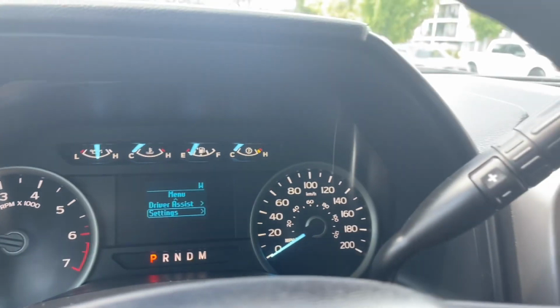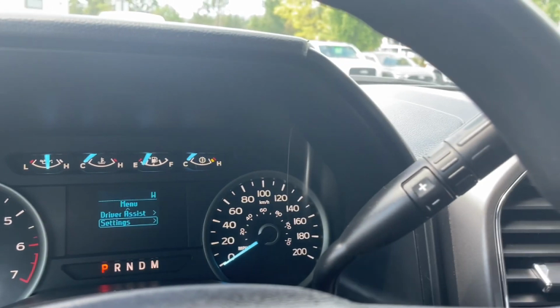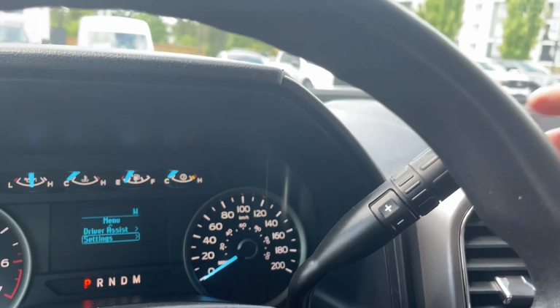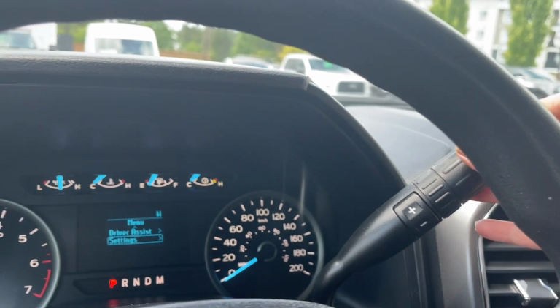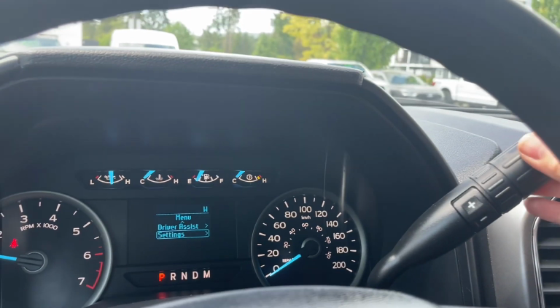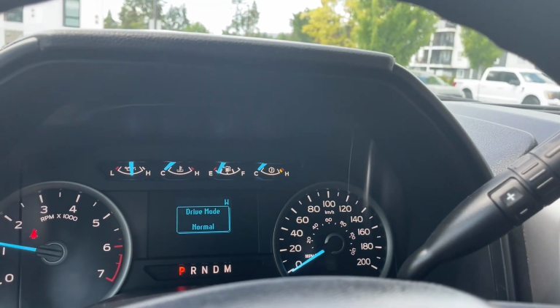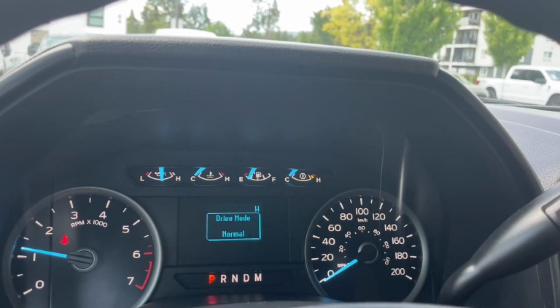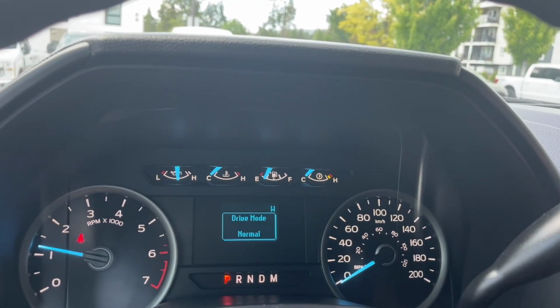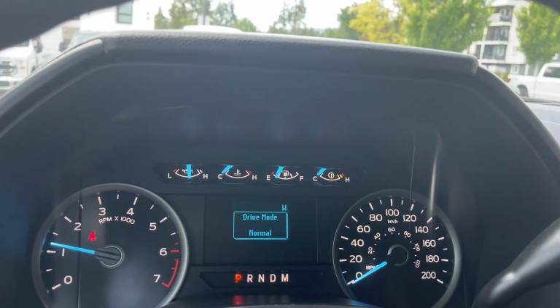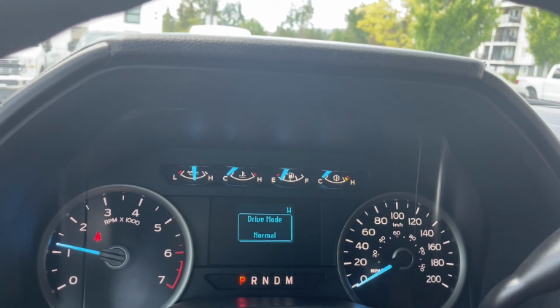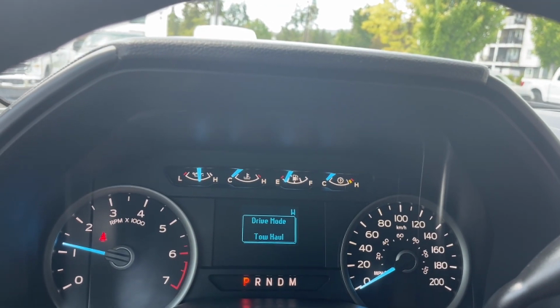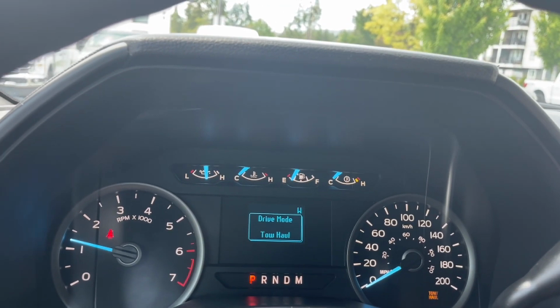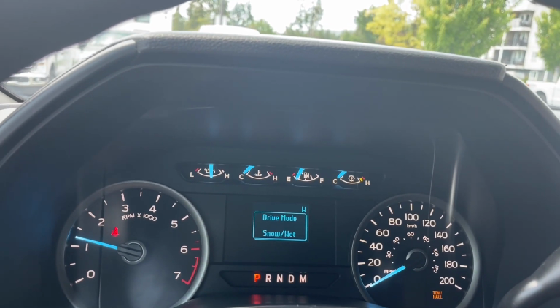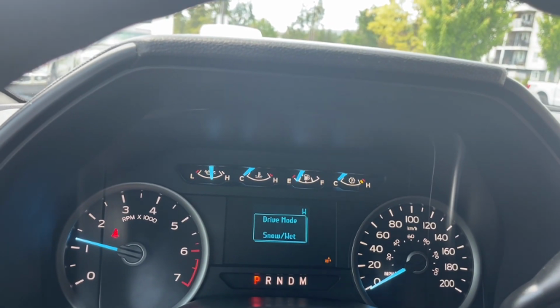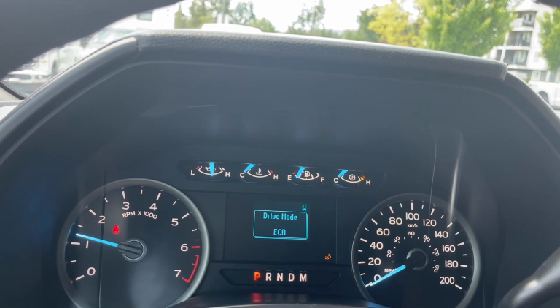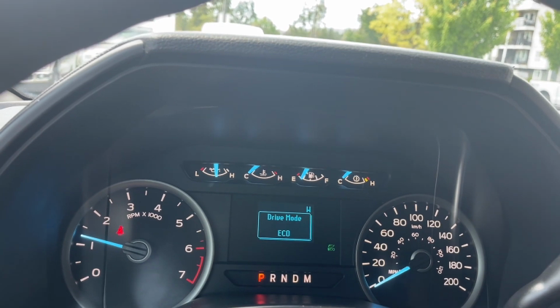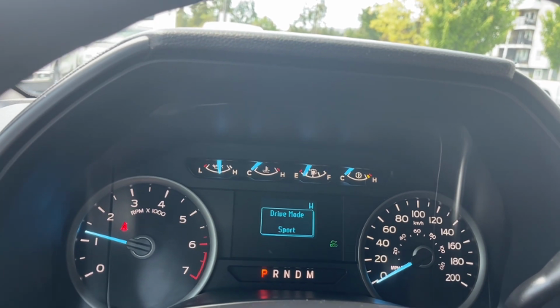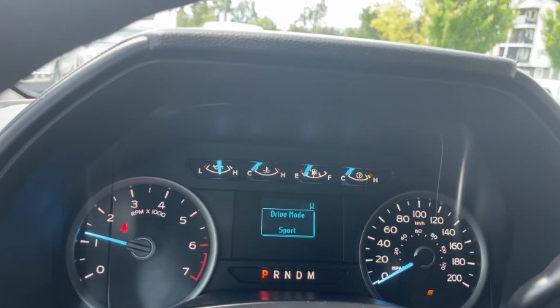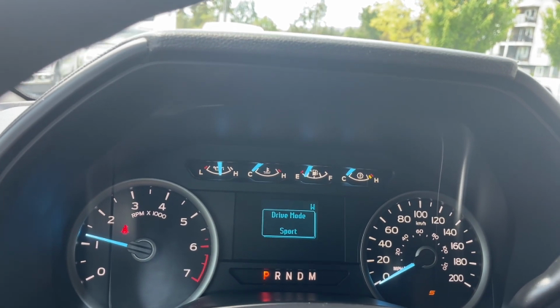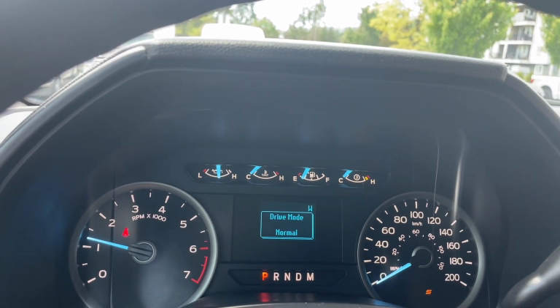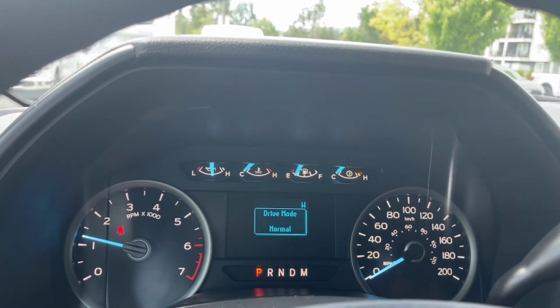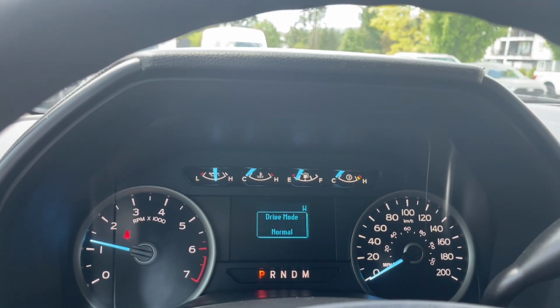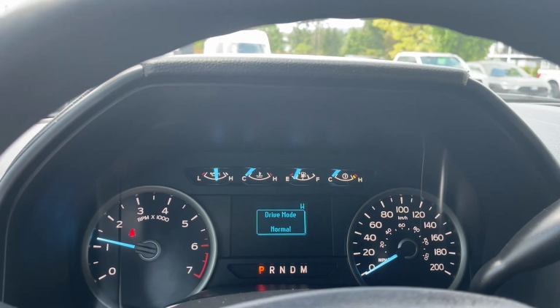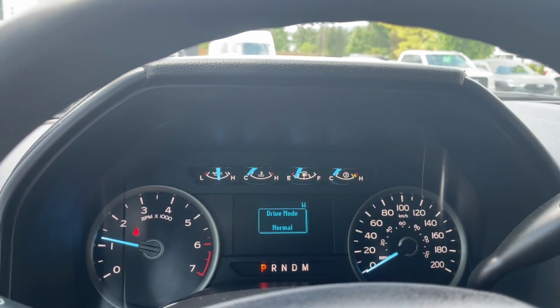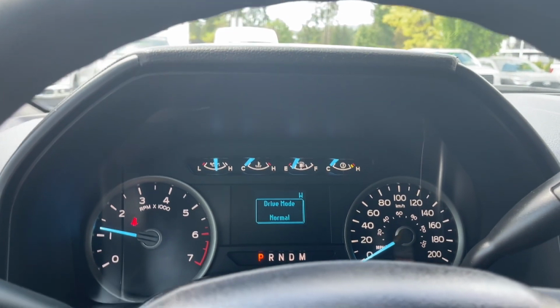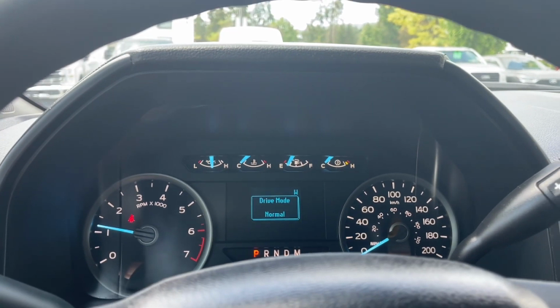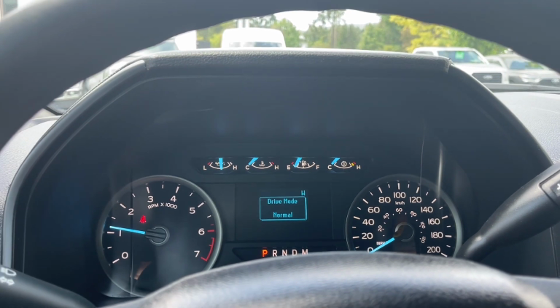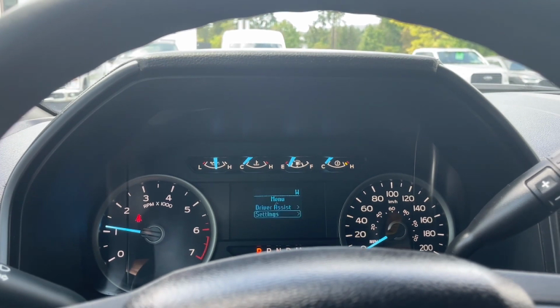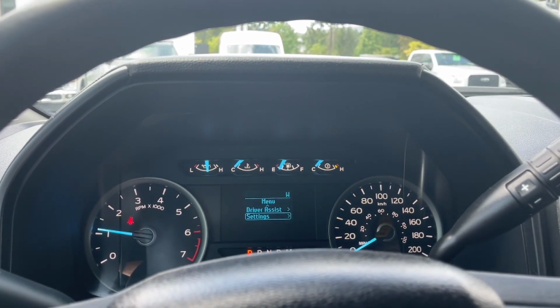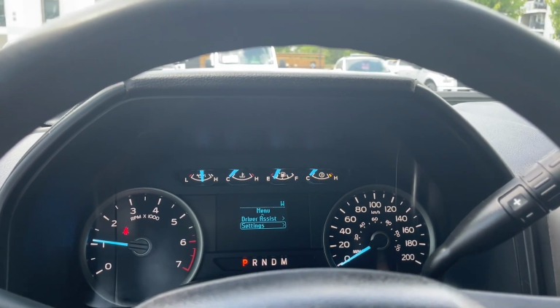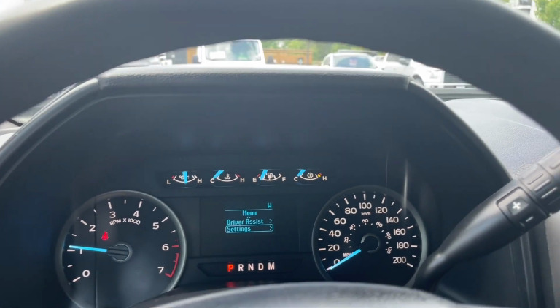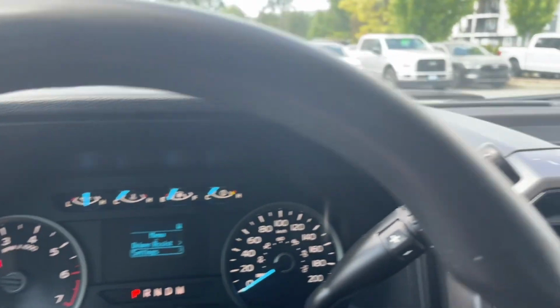There's an automatic select shifter with a drive mode selector. When you press it, it'll cycle through normal, tow/haul, snow/wet, eco, and sport and back around again. So depending on the road conditions and what's going on with the weather you can adjust to that.